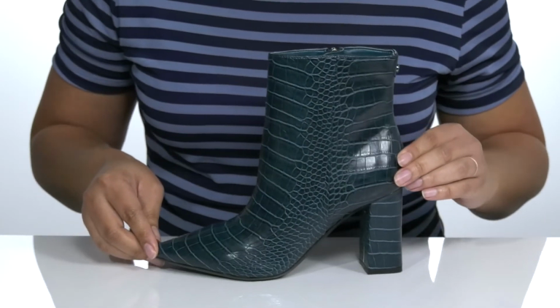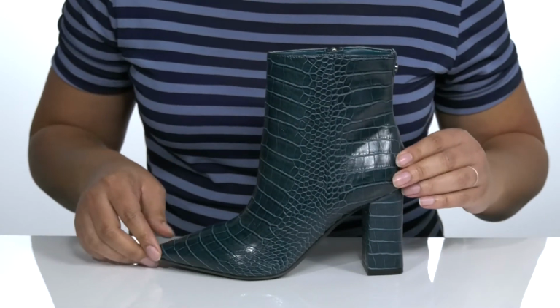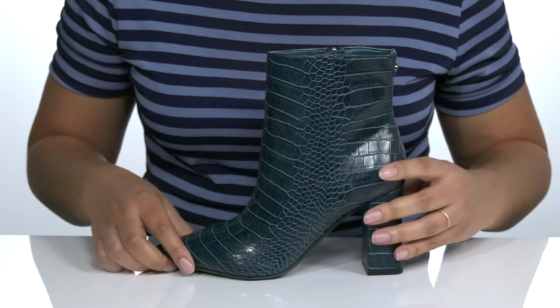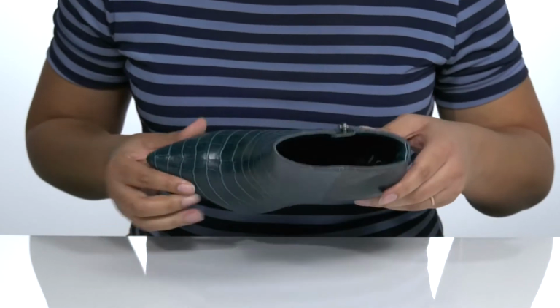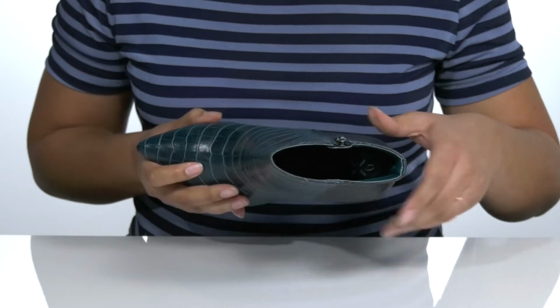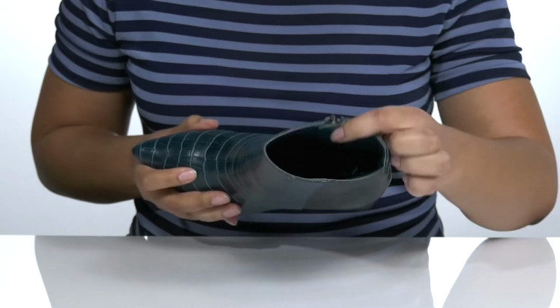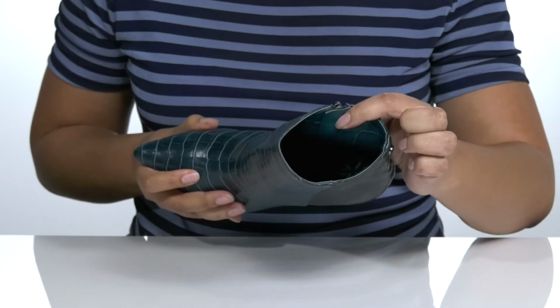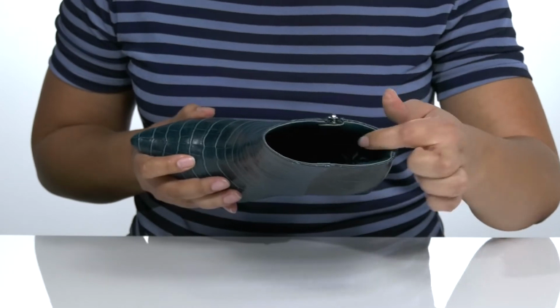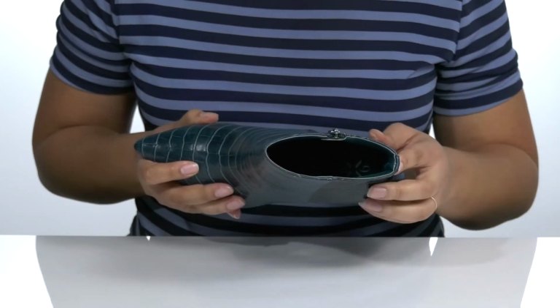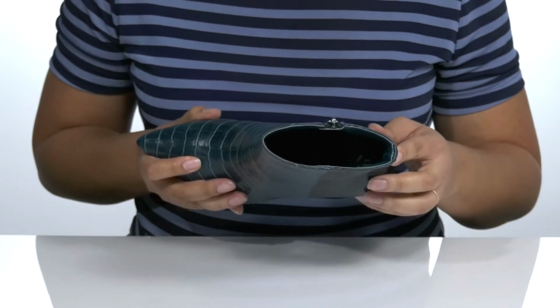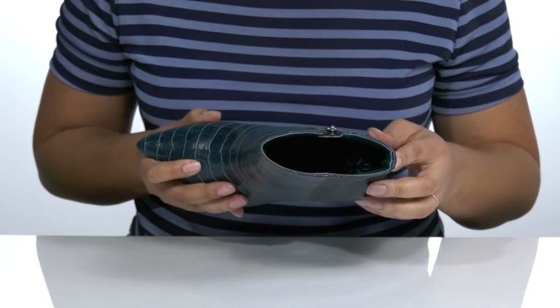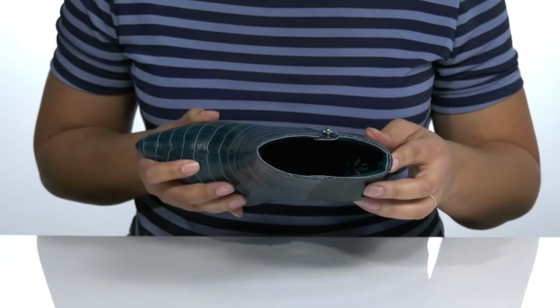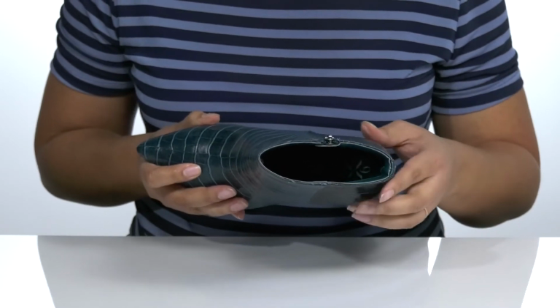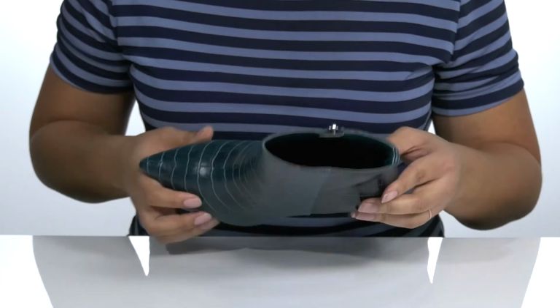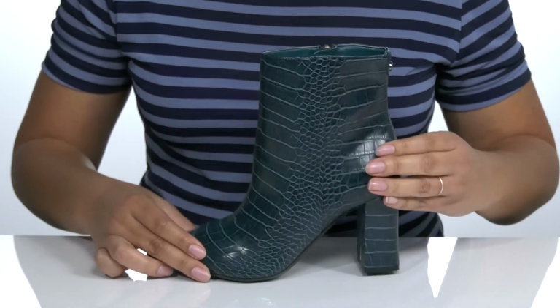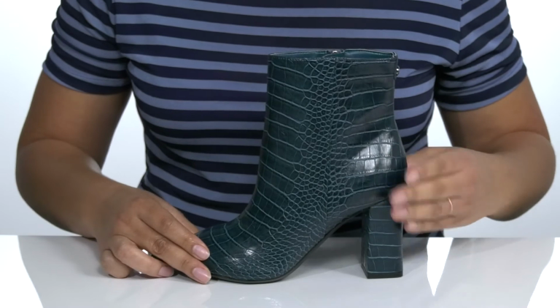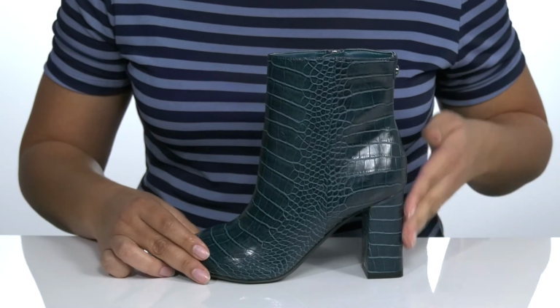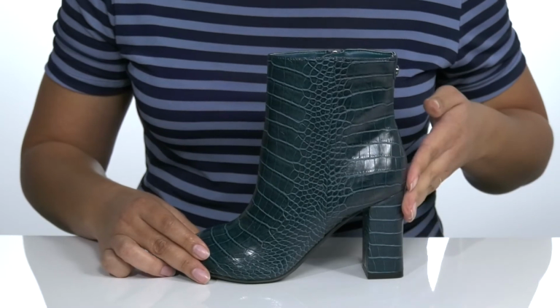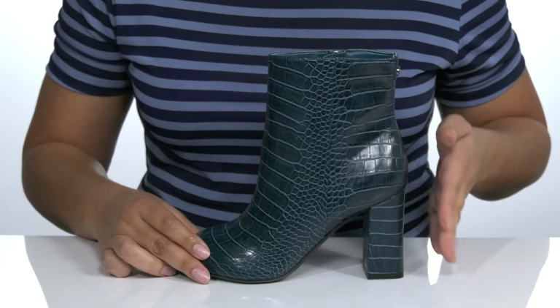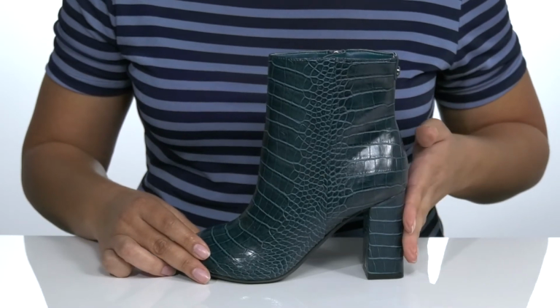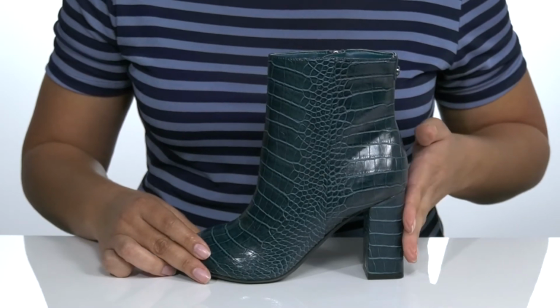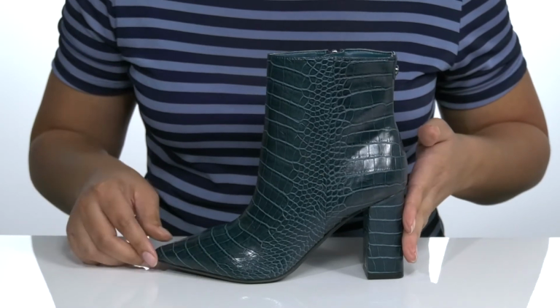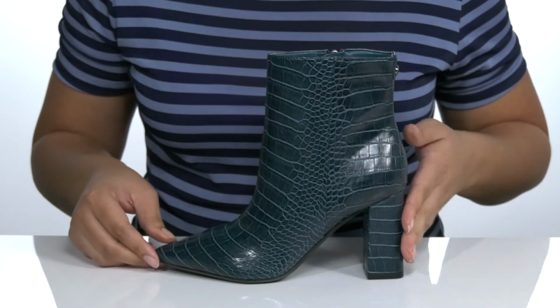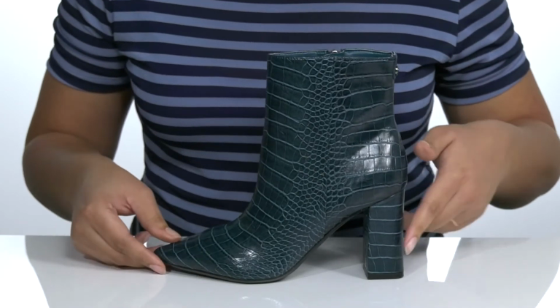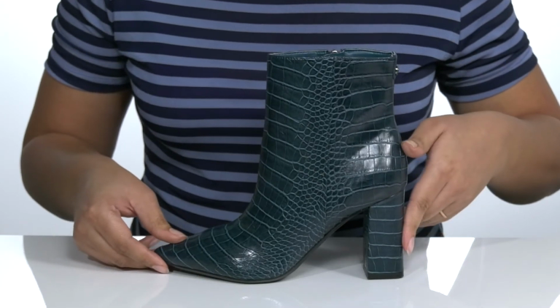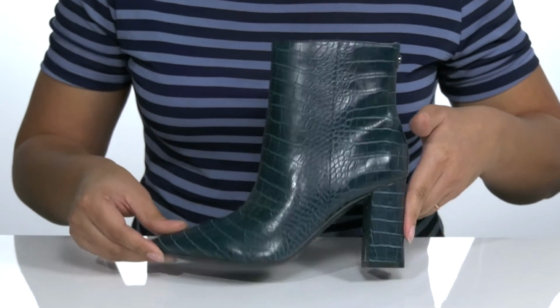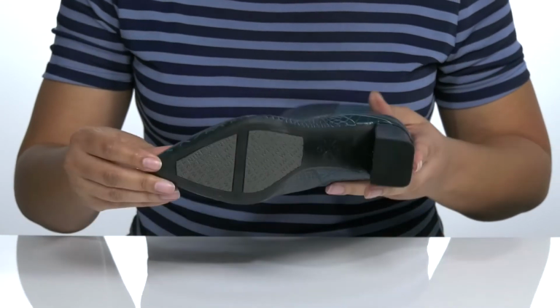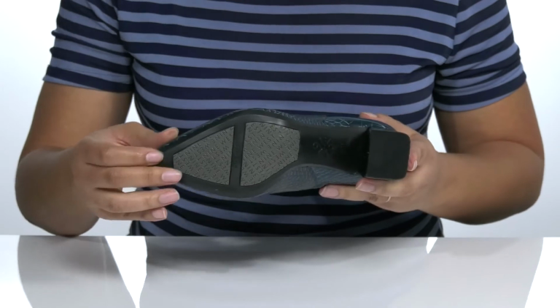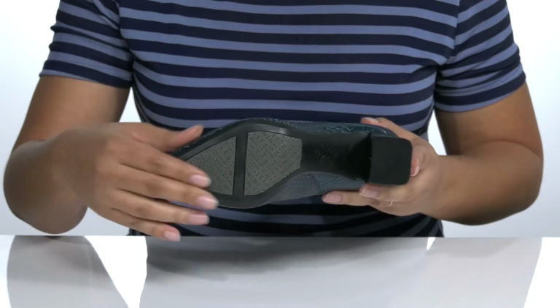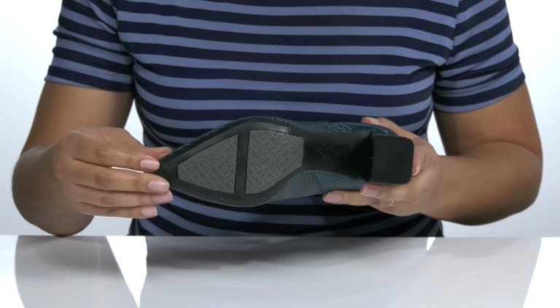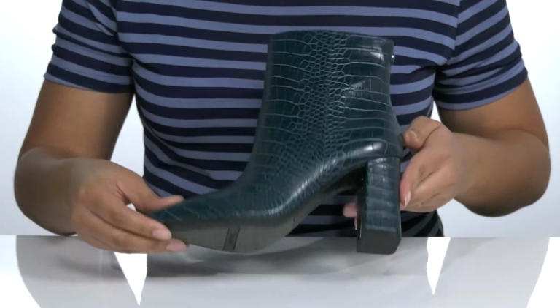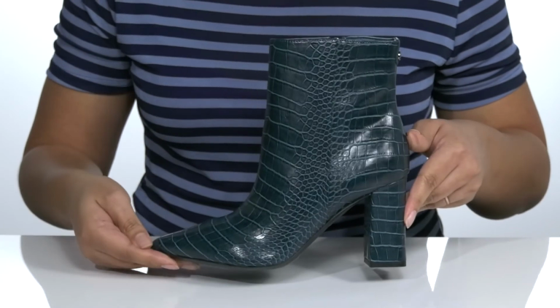Inside there is a man-made lining with a cushioned footbed to keep you comfortable all day. You'll get a little over a three-inch boost in height with the wrapped block heel at the back, and it's all on top of a durable man-made outsole that is textured for traction.